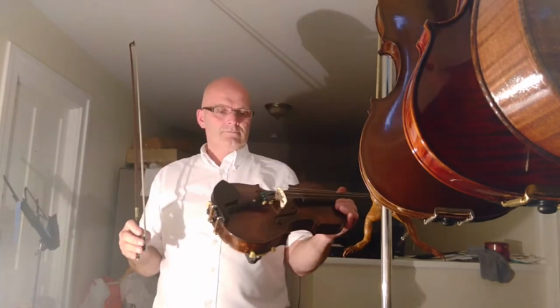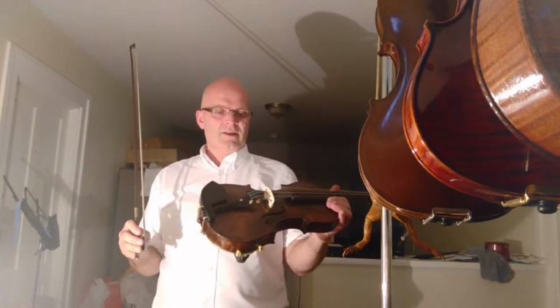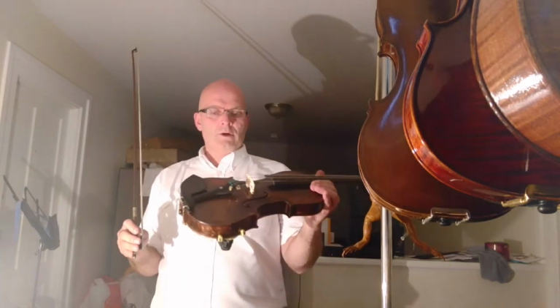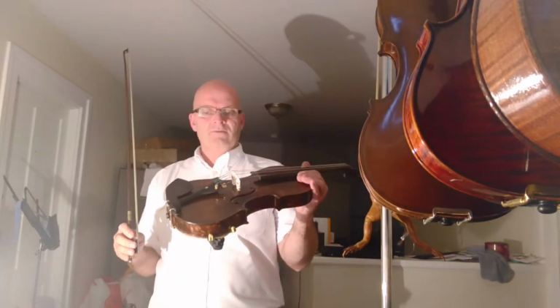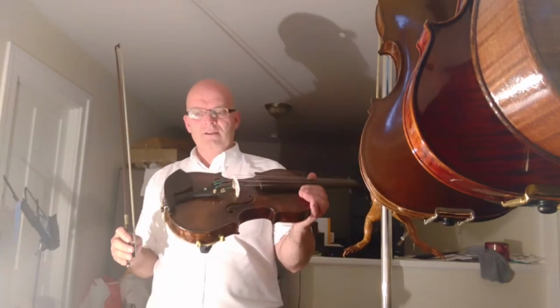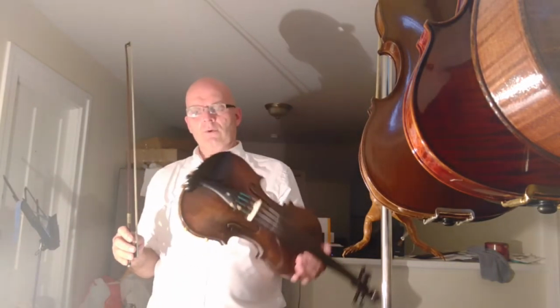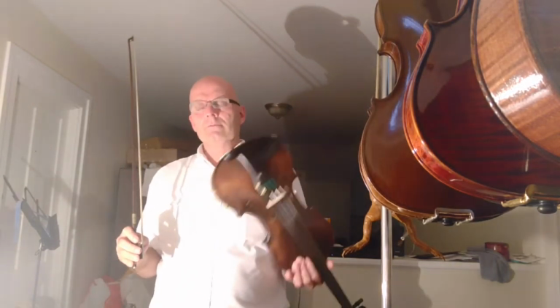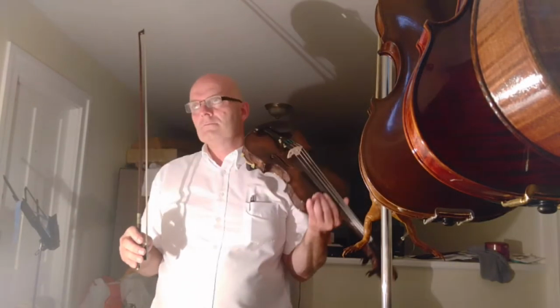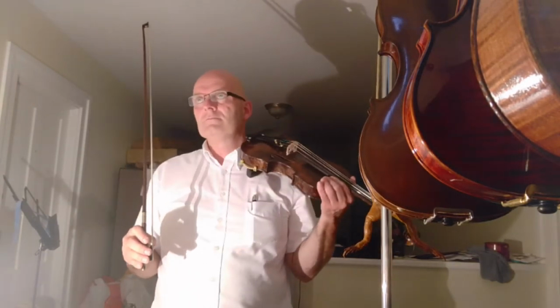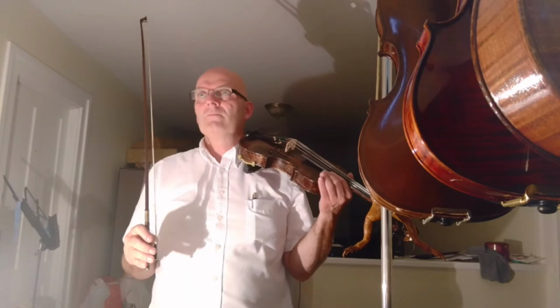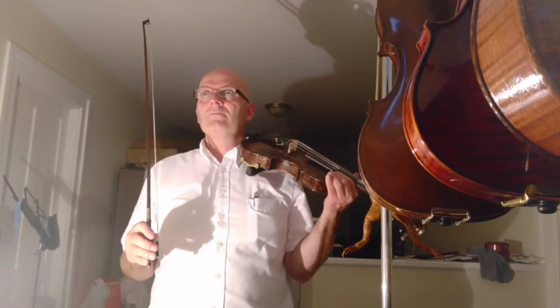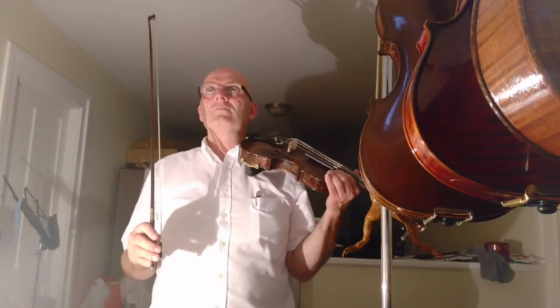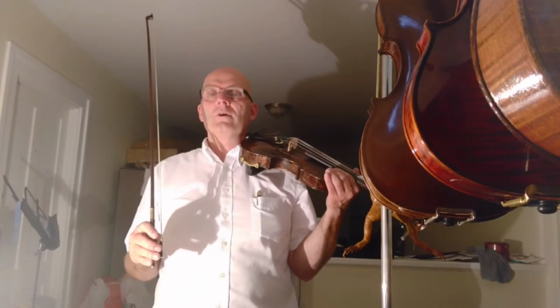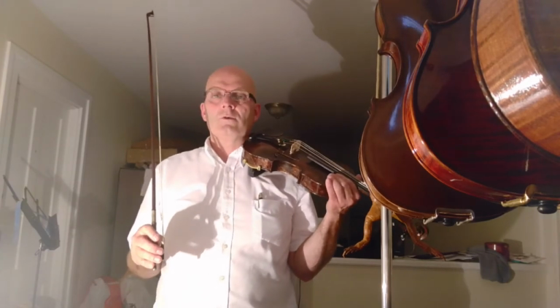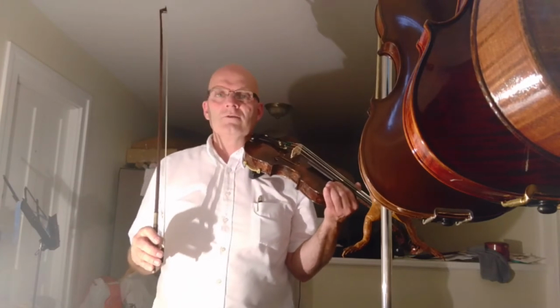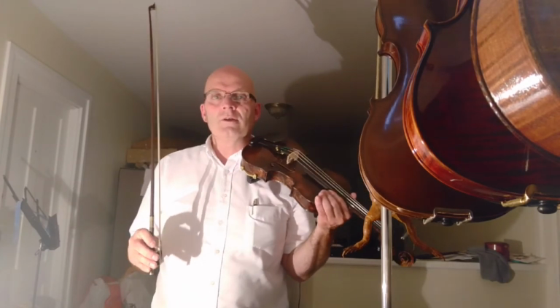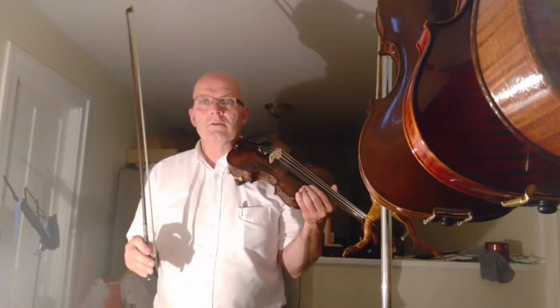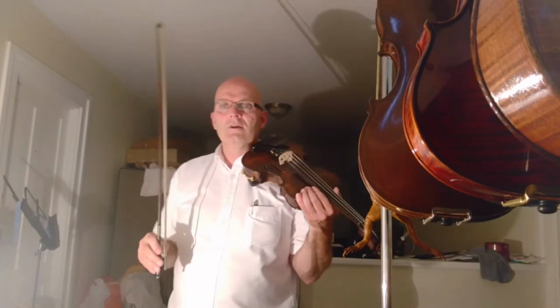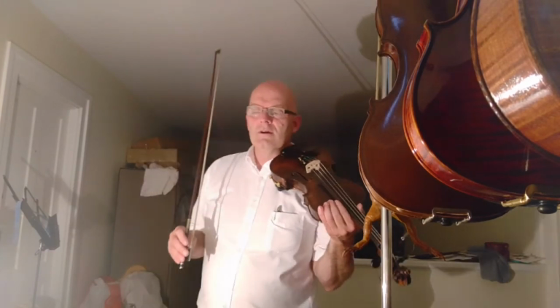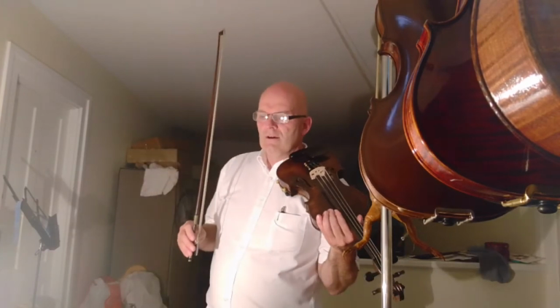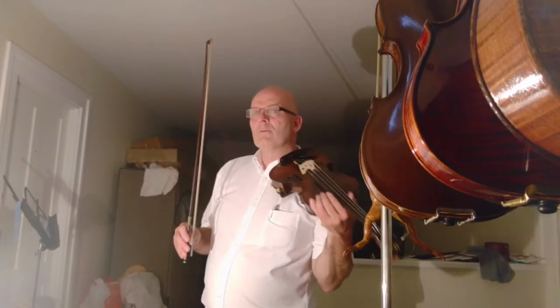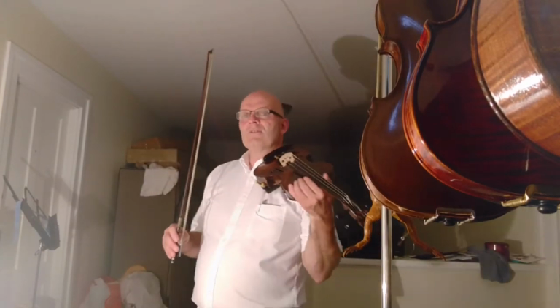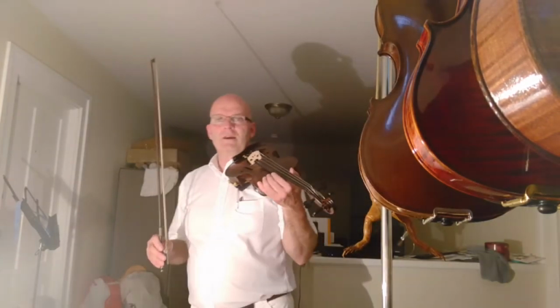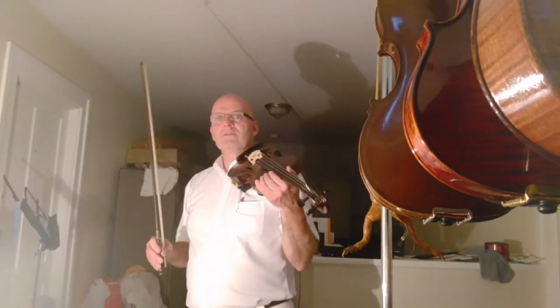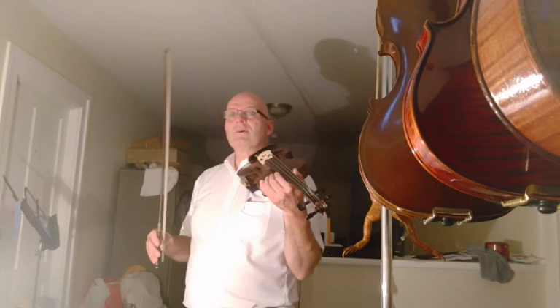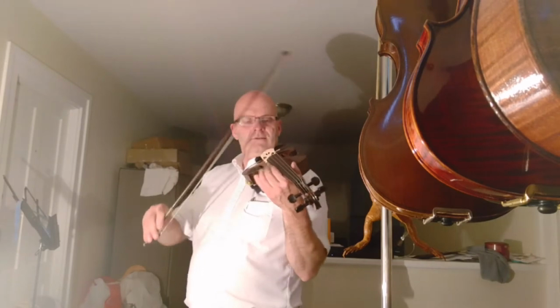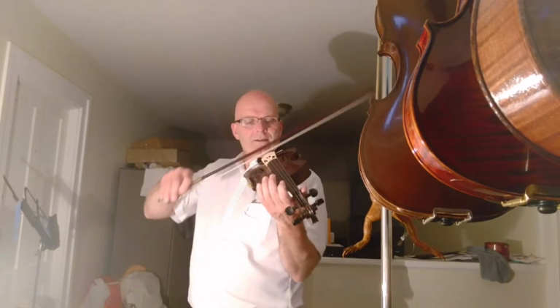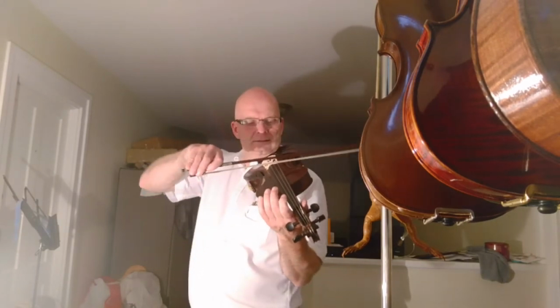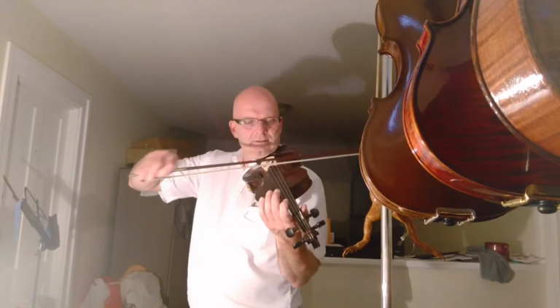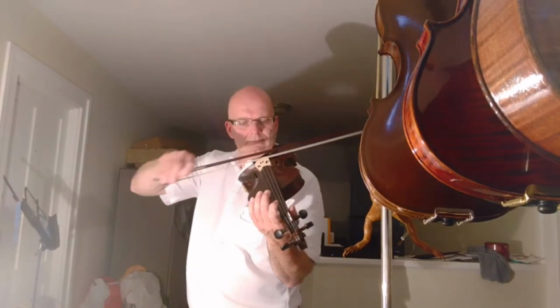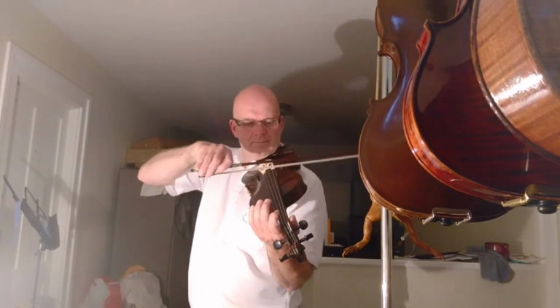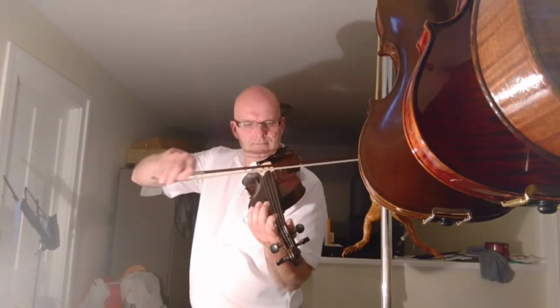I've been working on violins for going on 20 years — not quite 20 years. But this will give you an idea of what this violin sounds like.